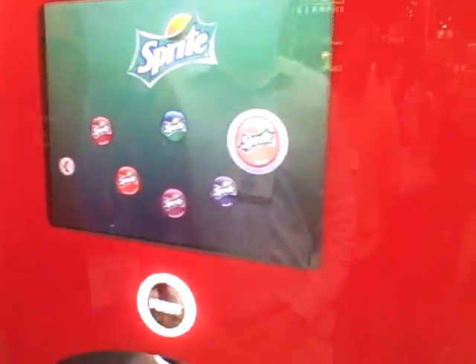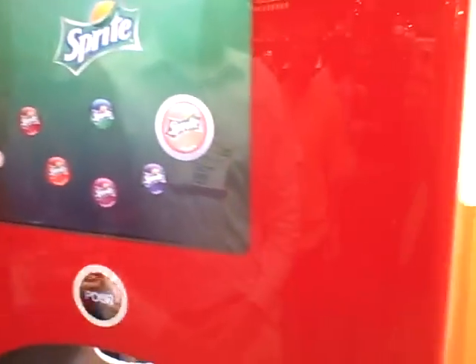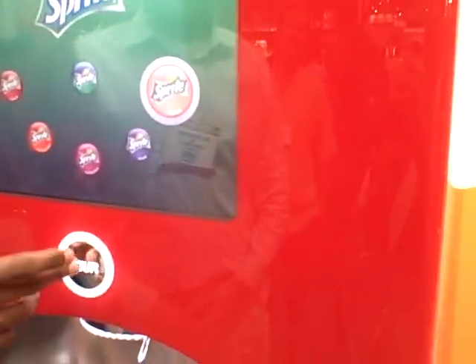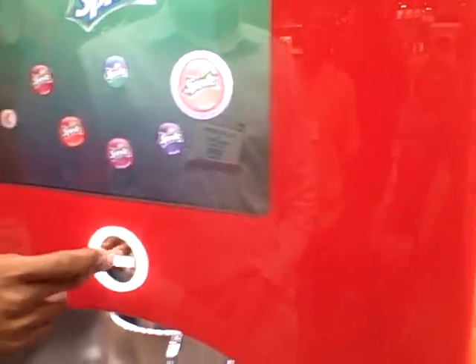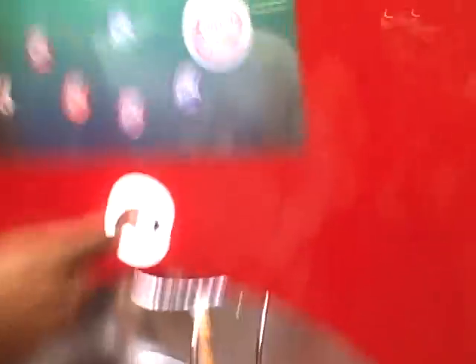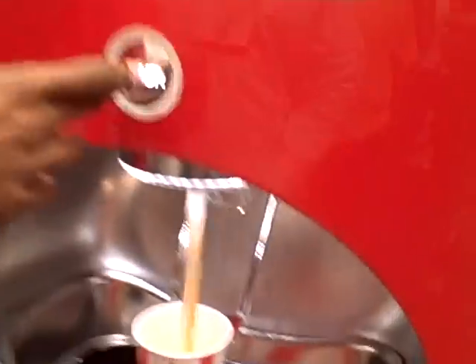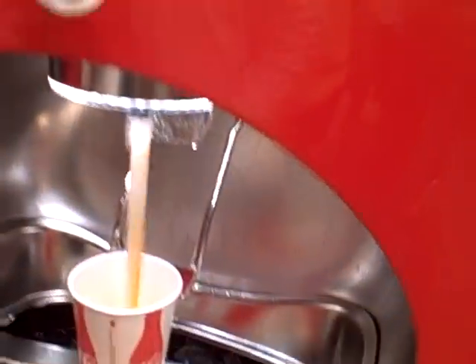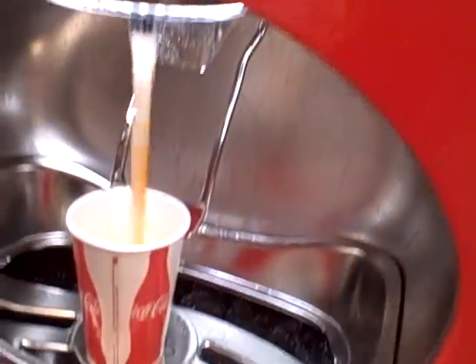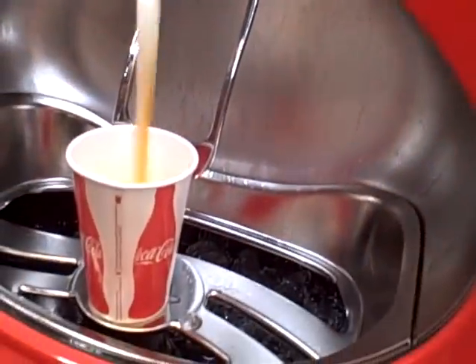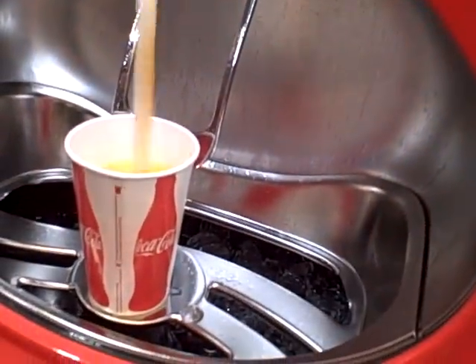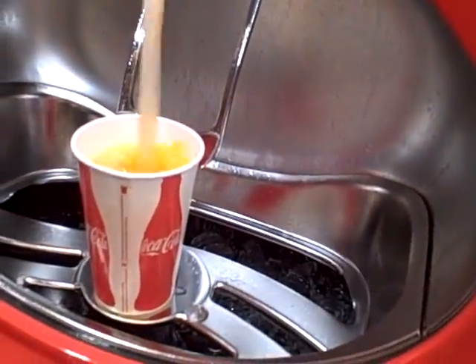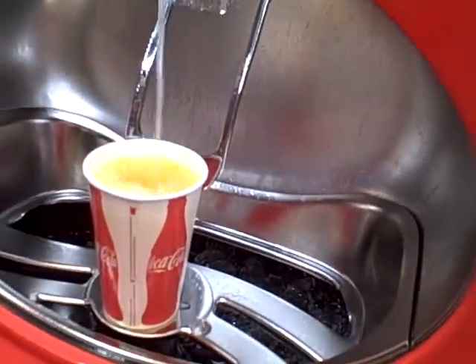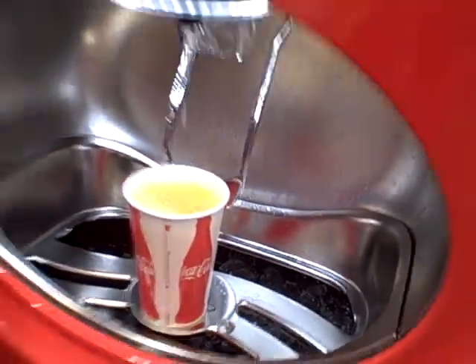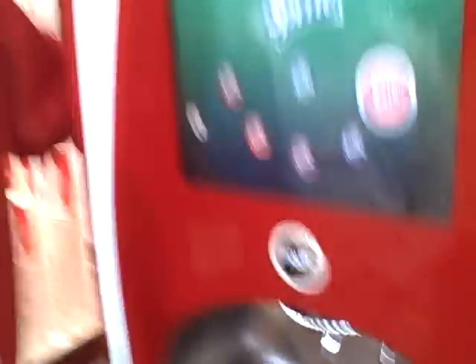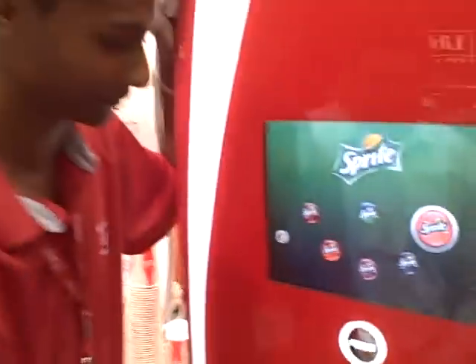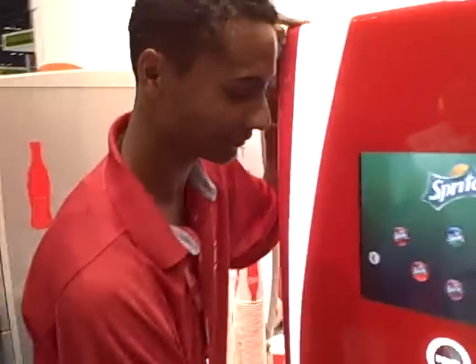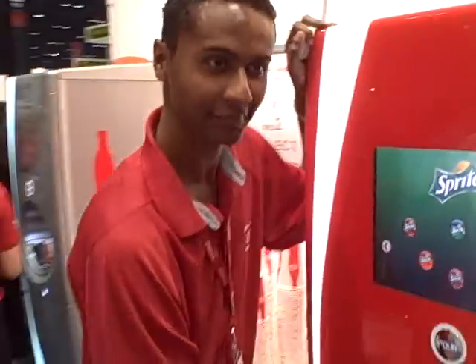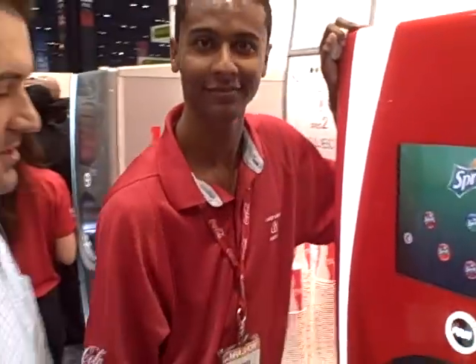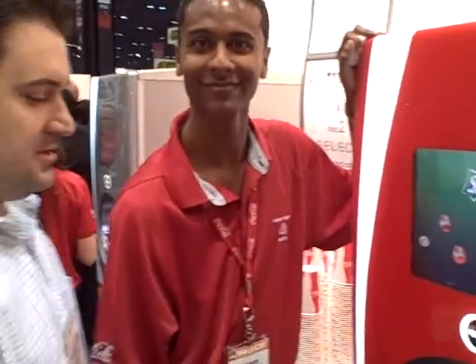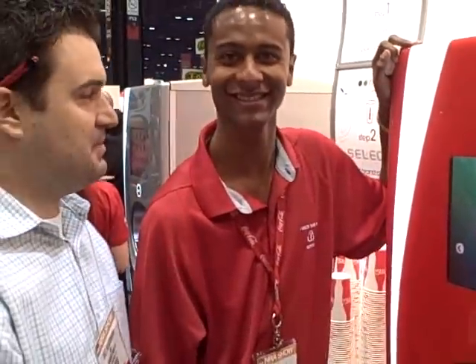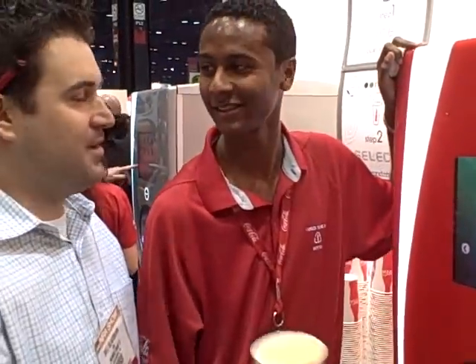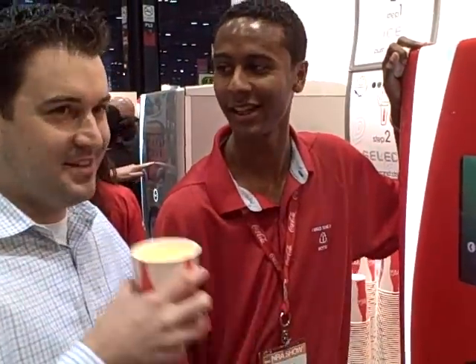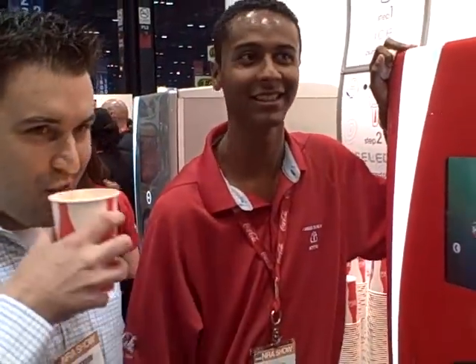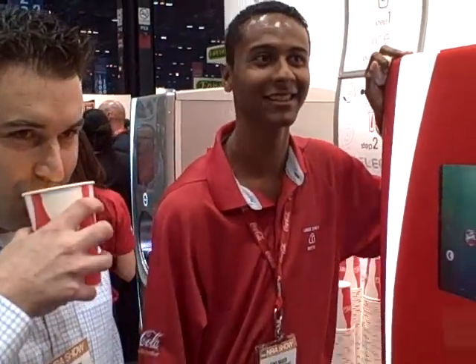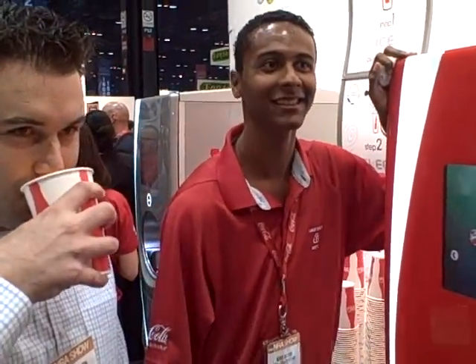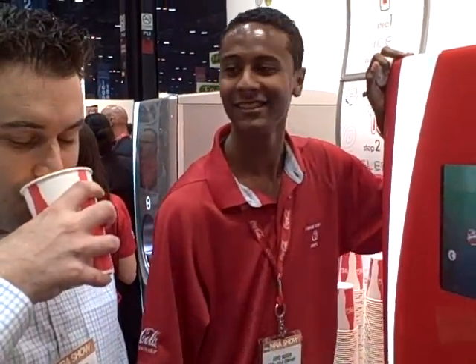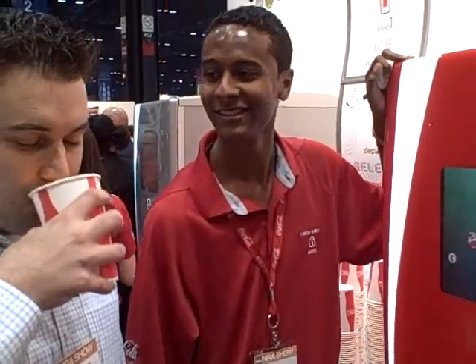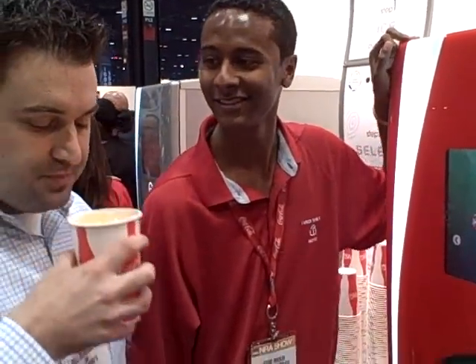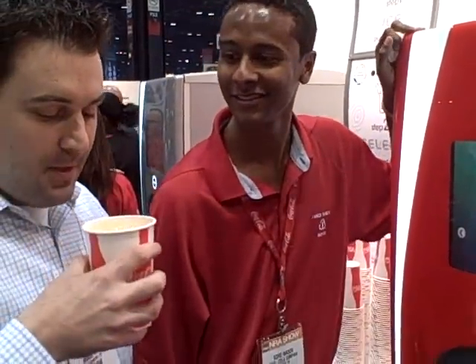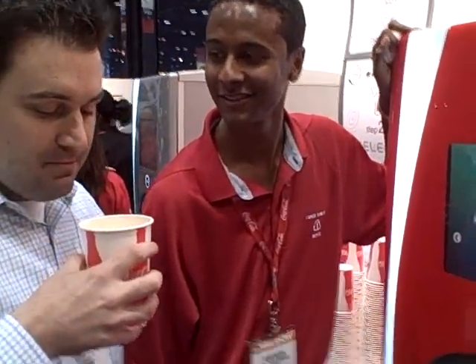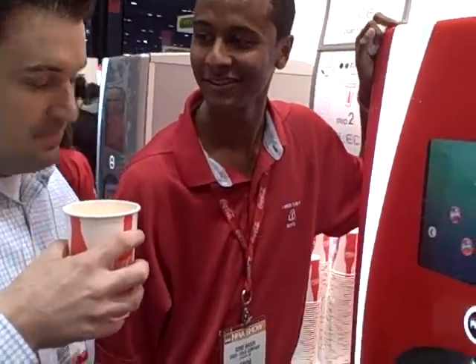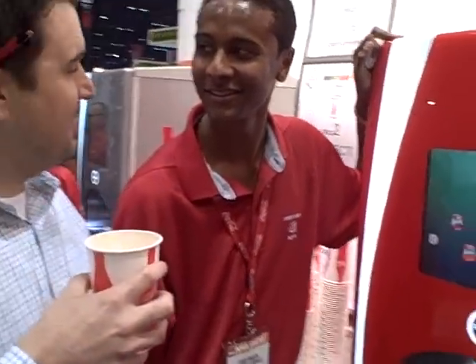All you have to do is hold down the four button and you're good to go. That's great, man. So this is a peach Sprite. Smell it — you can smell the peaches. That's a peach Sprite.